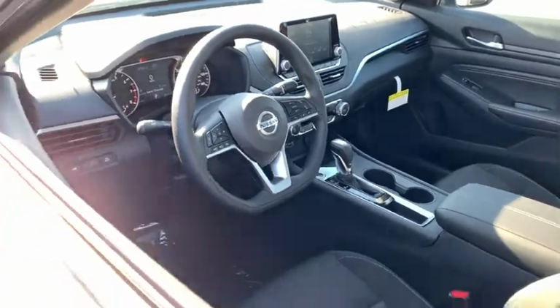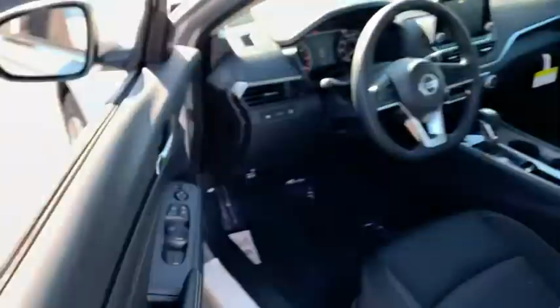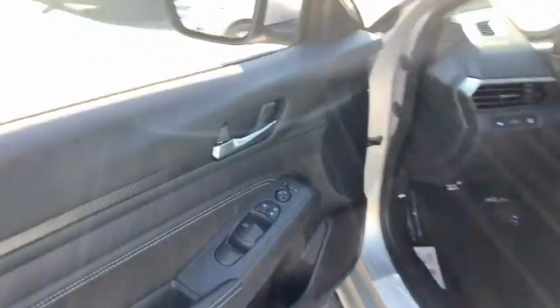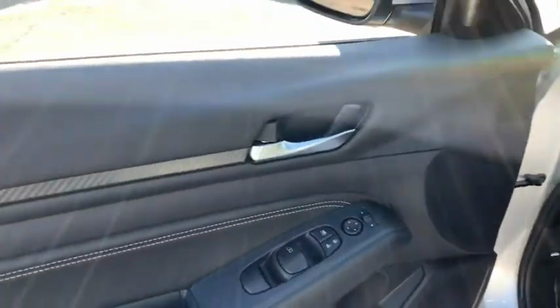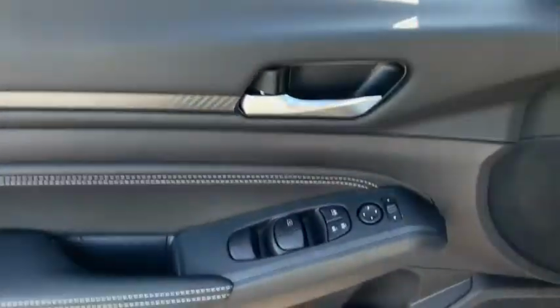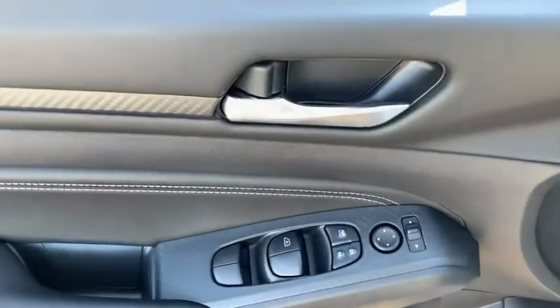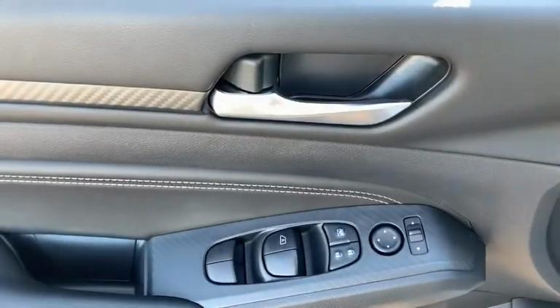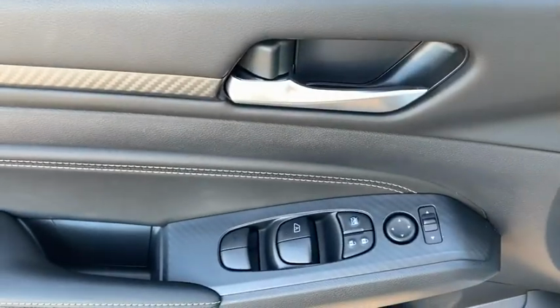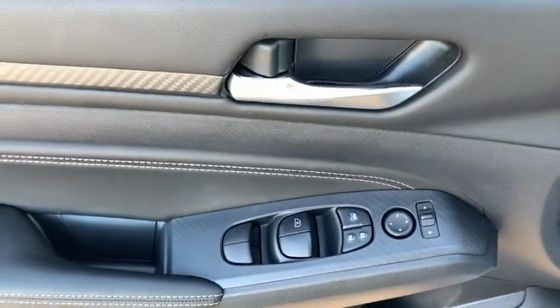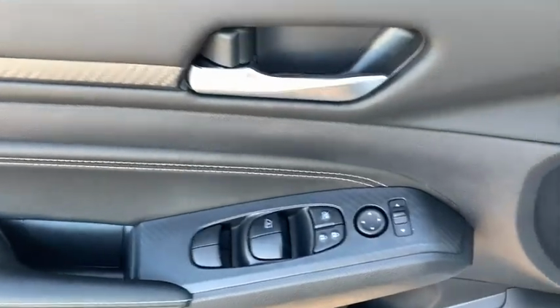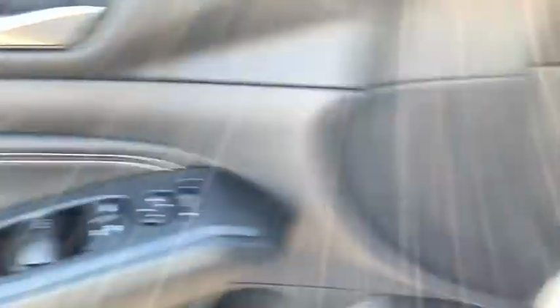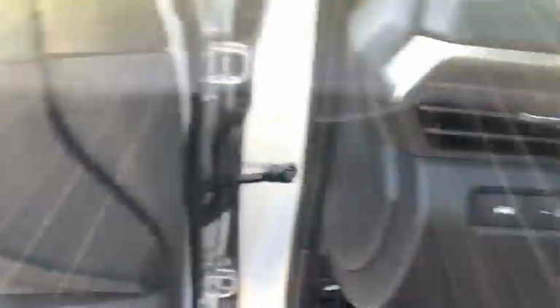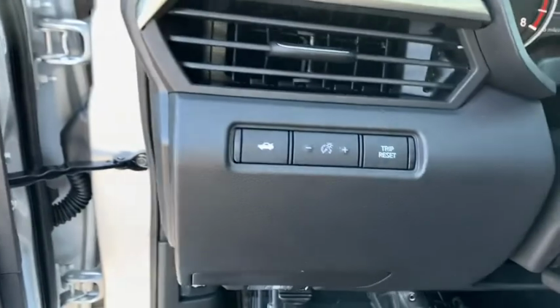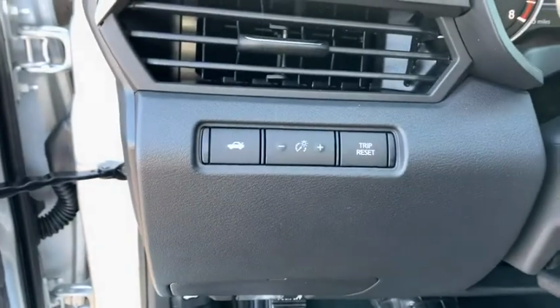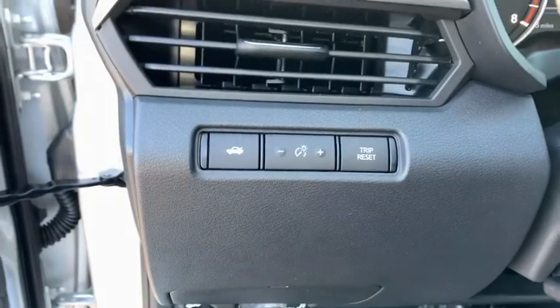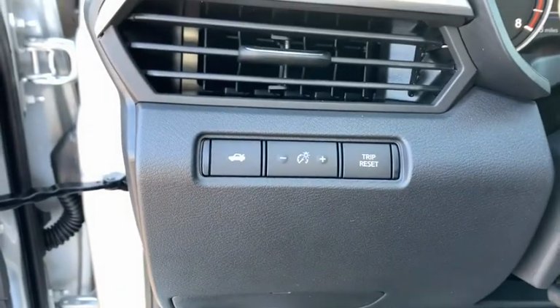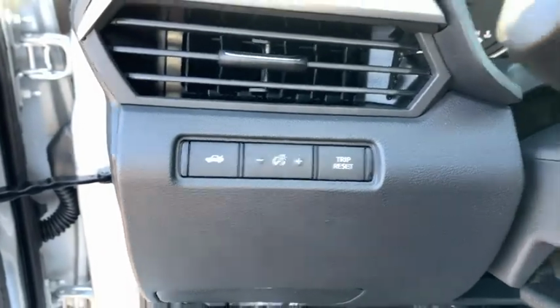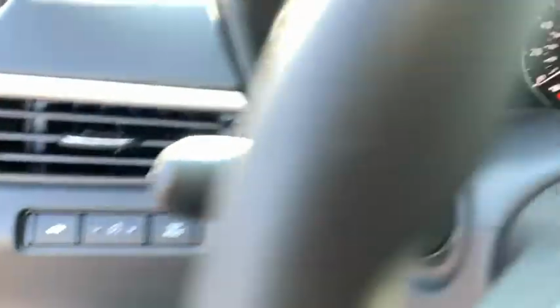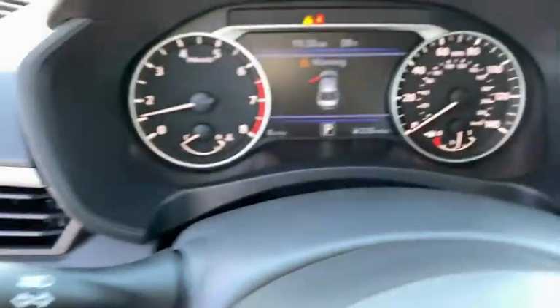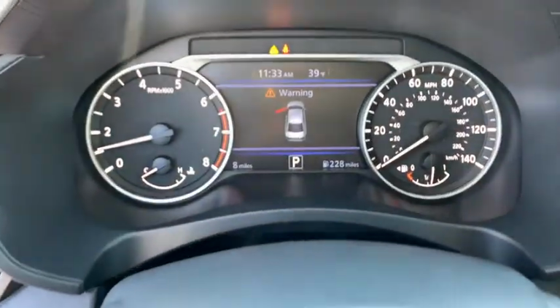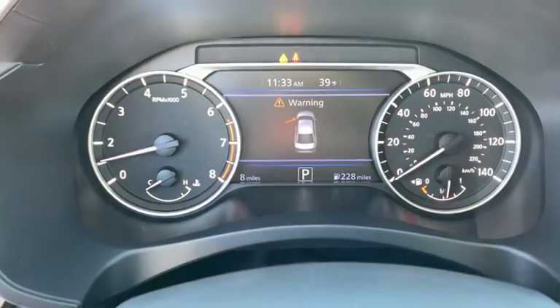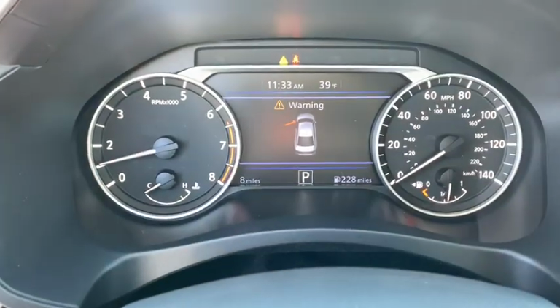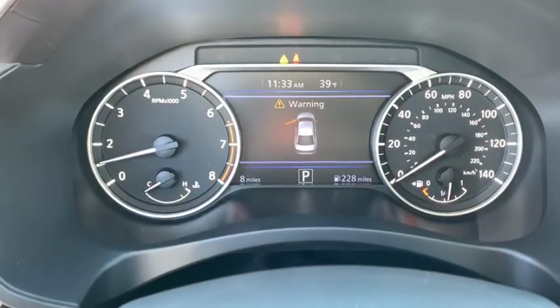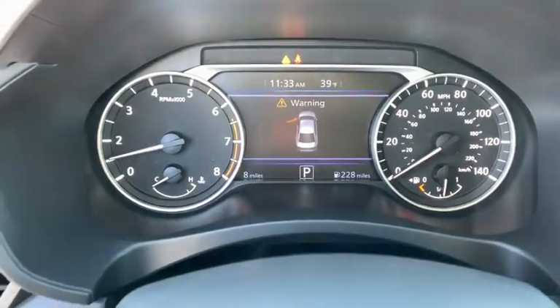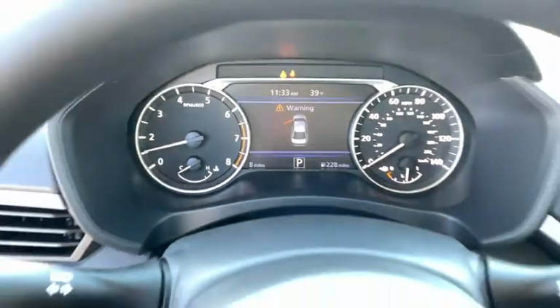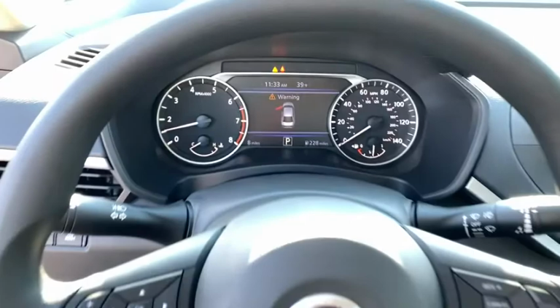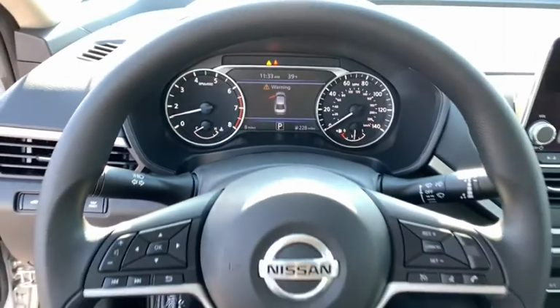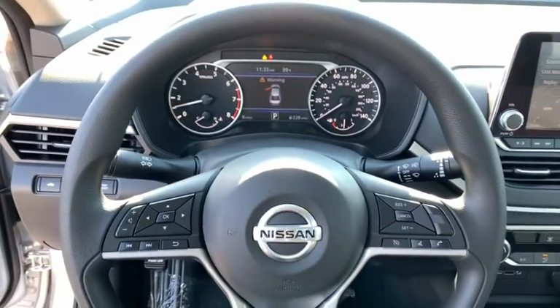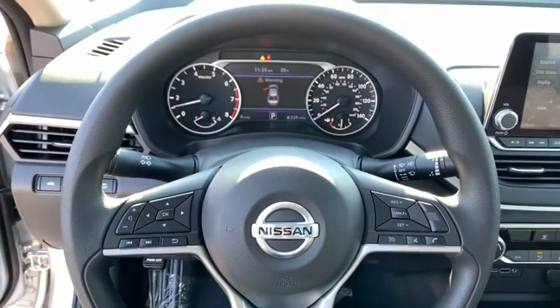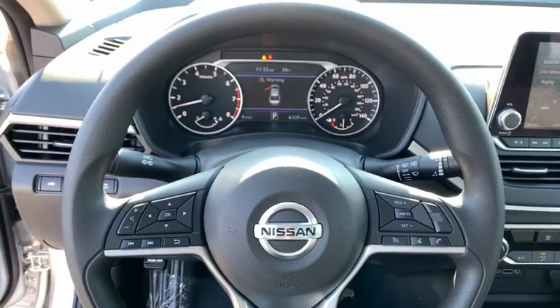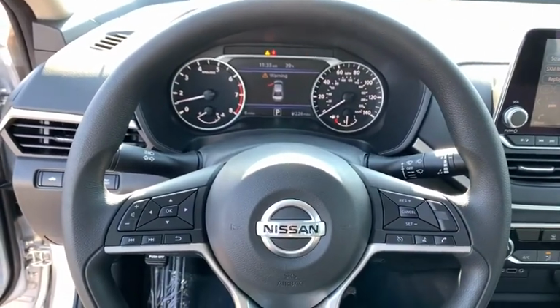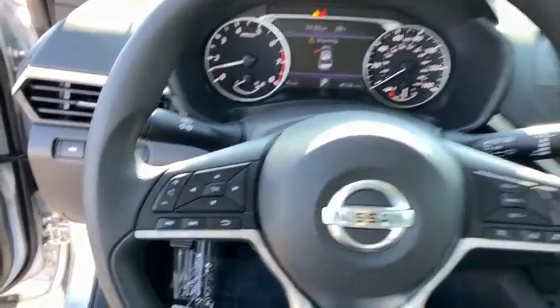Here are some of this vehicle's great options: traction control, remote engine start, stability control, cruise control, power brakes, trip computer, child safety locks, clock, trip odometer, and tachometer.